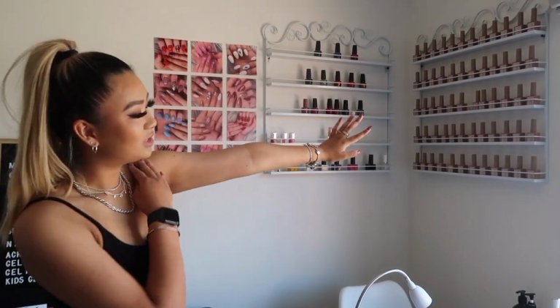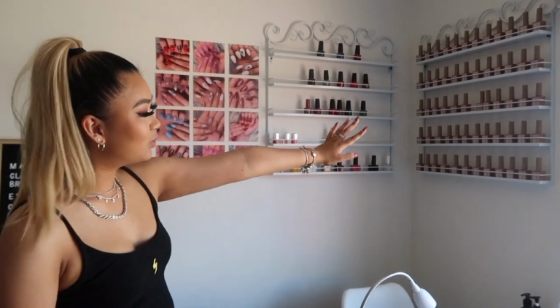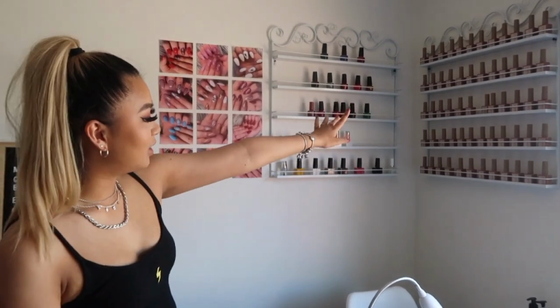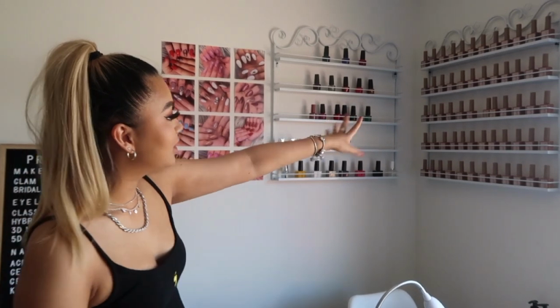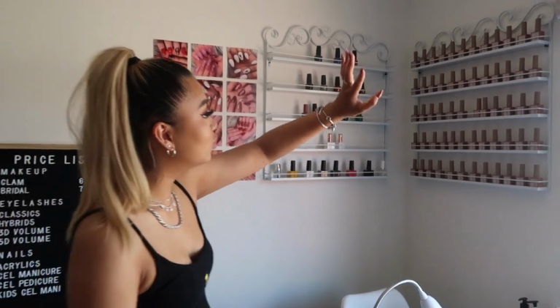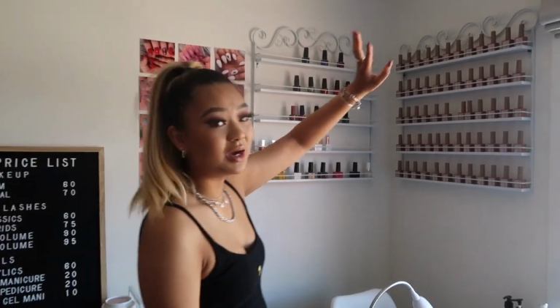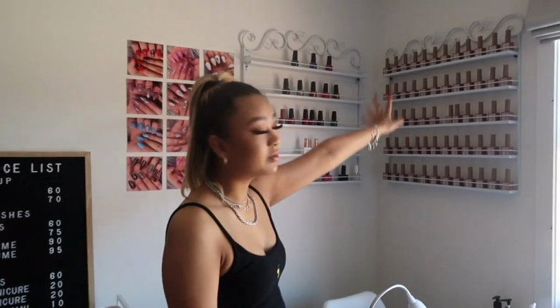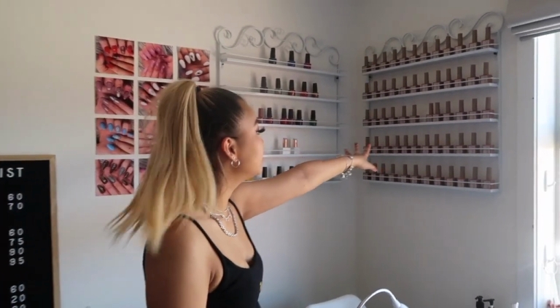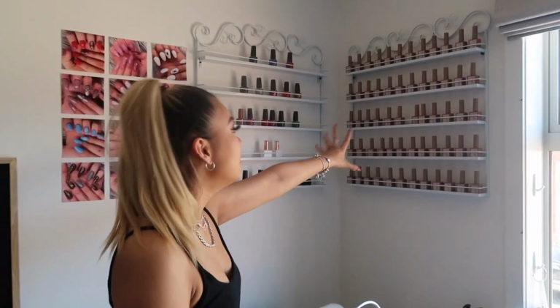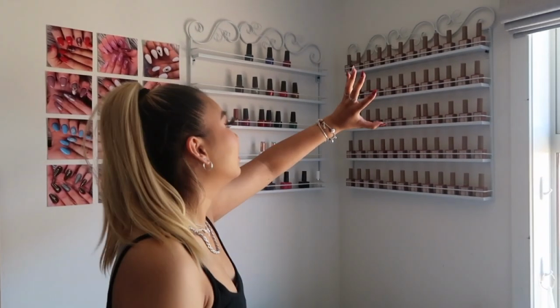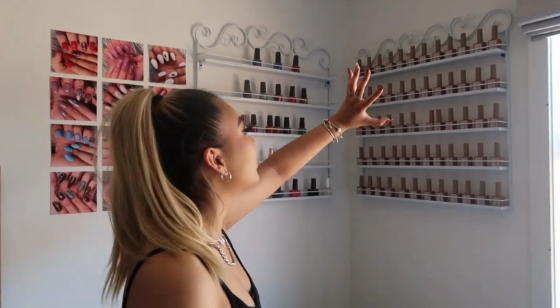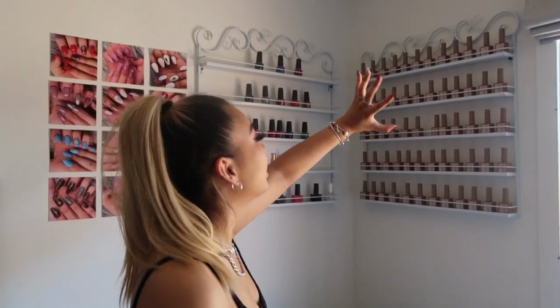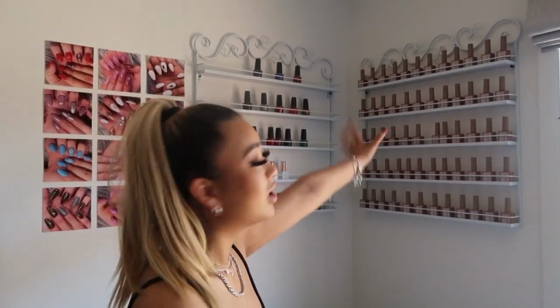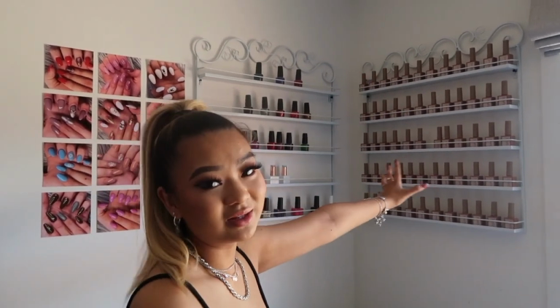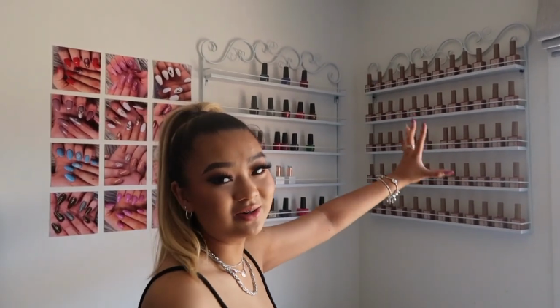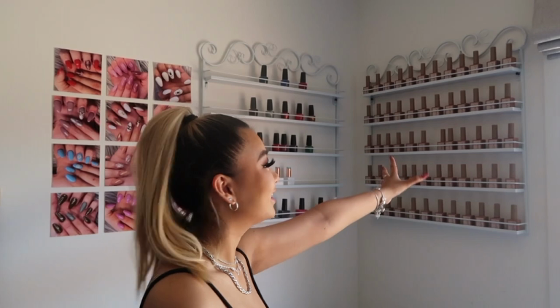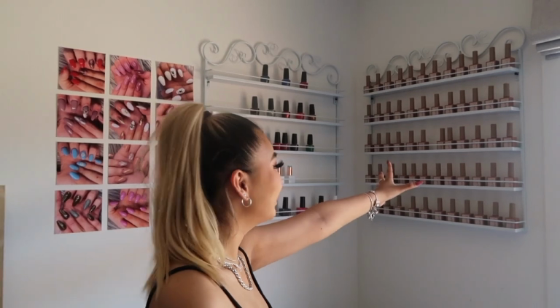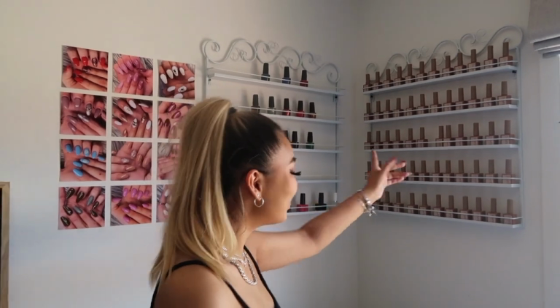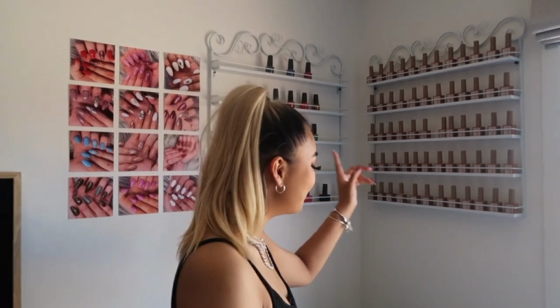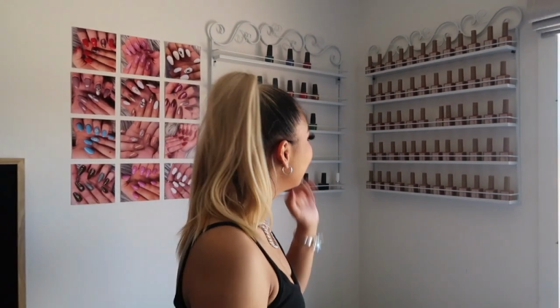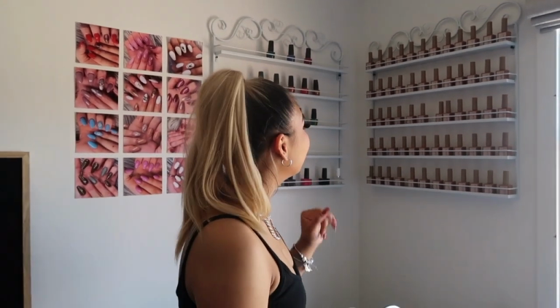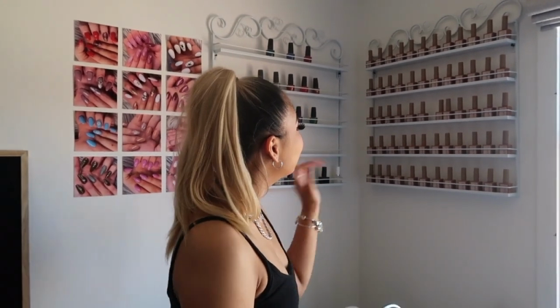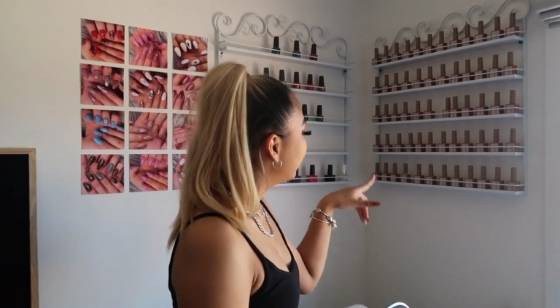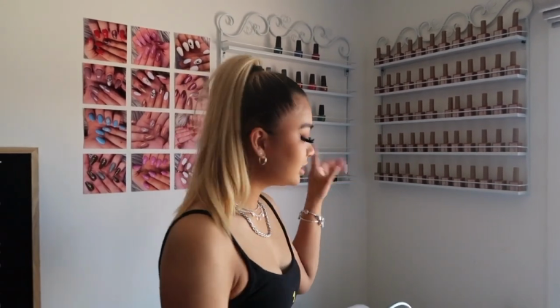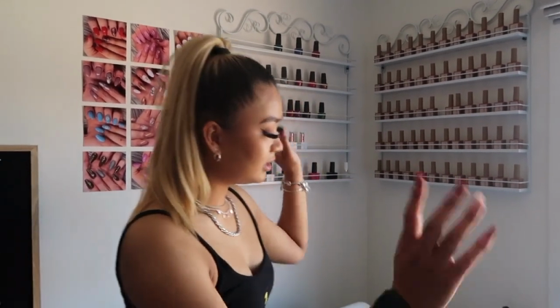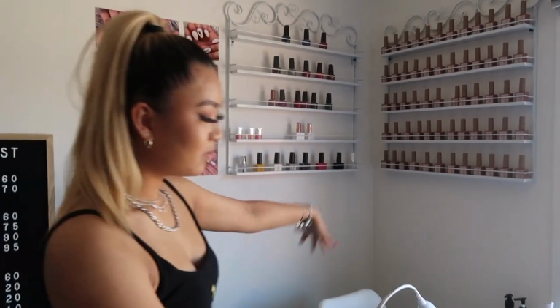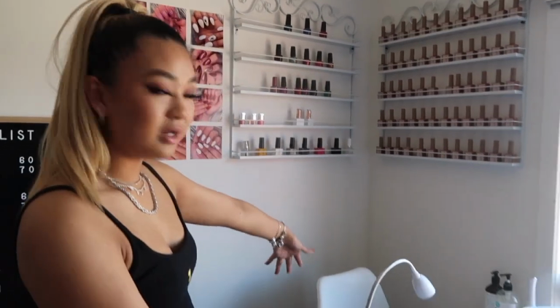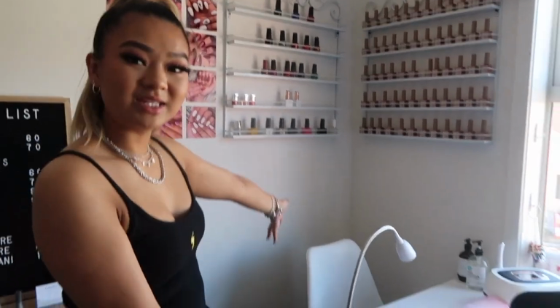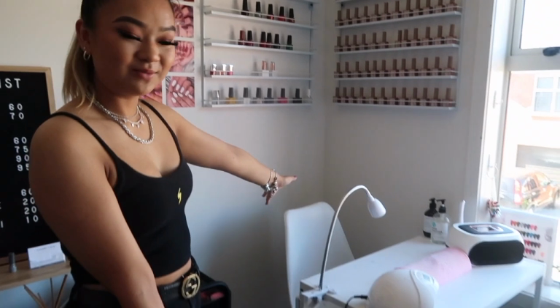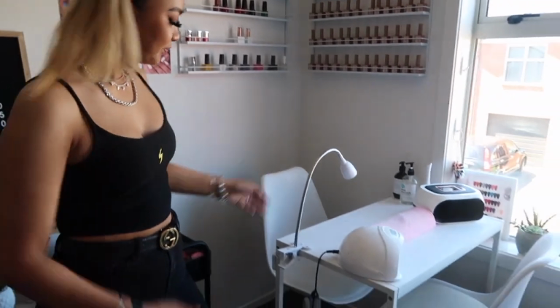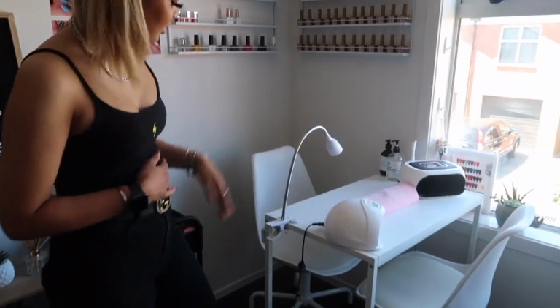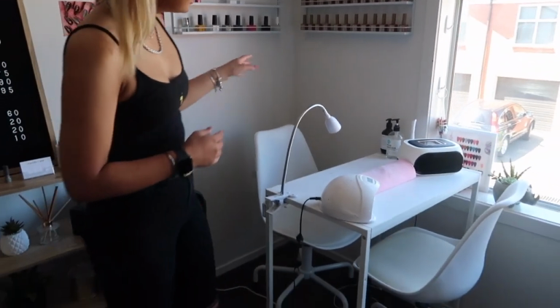On this wall here are all my gel polishes. I love how they're all one color — they're so aesthetically pleasing. Those are all my gels and this is my nail station.